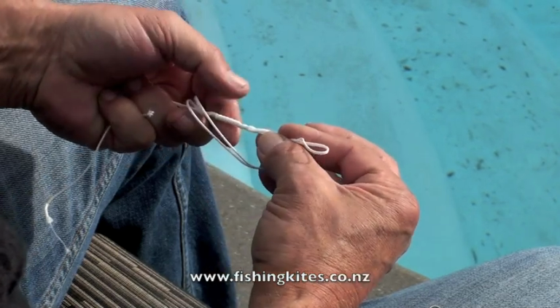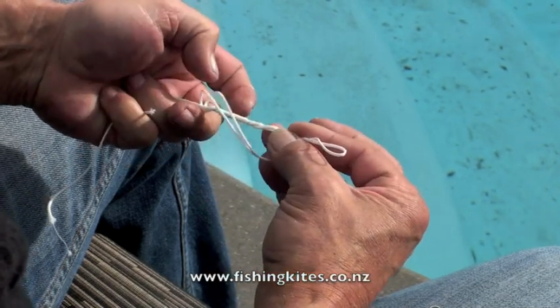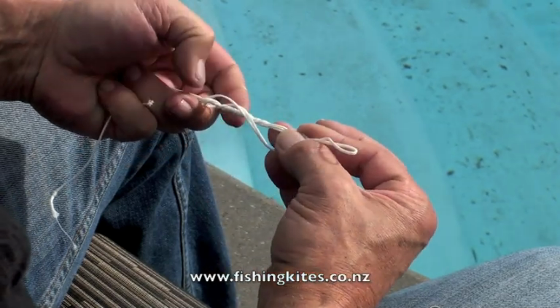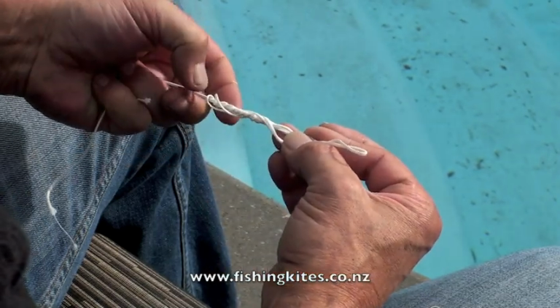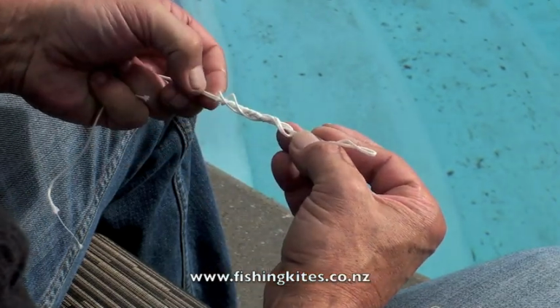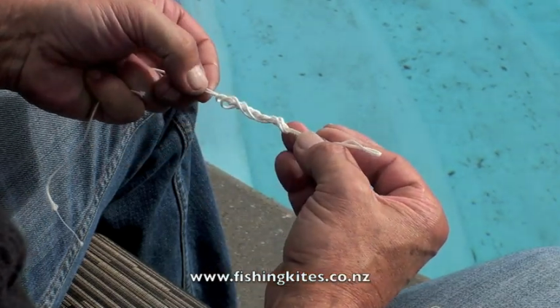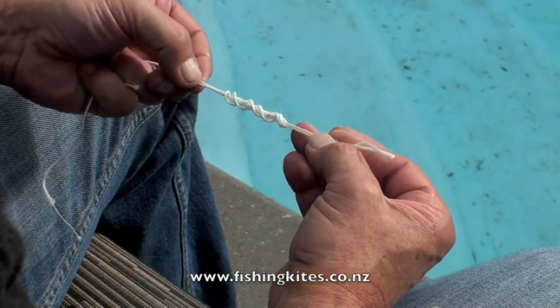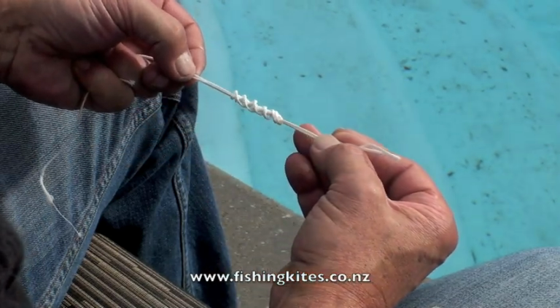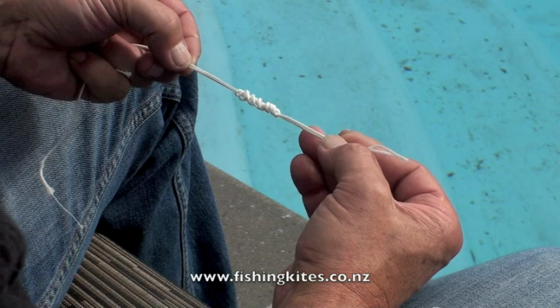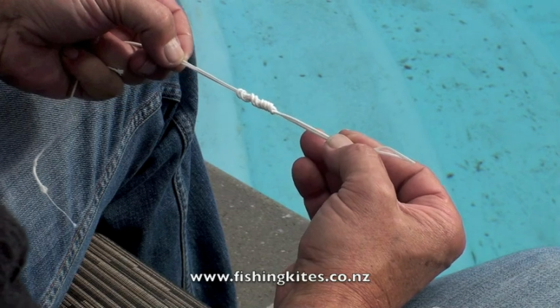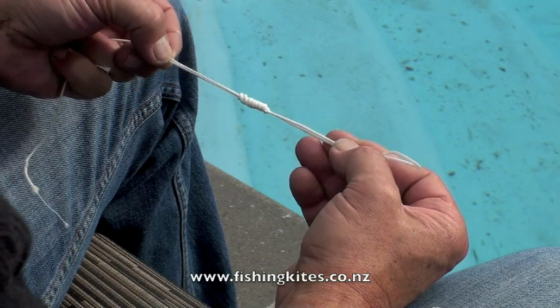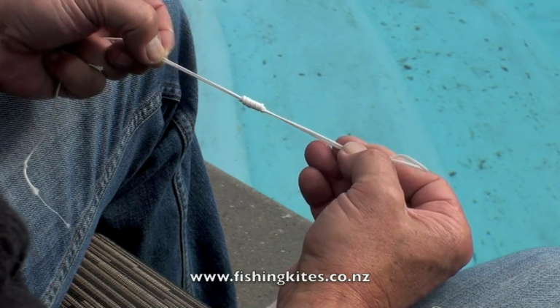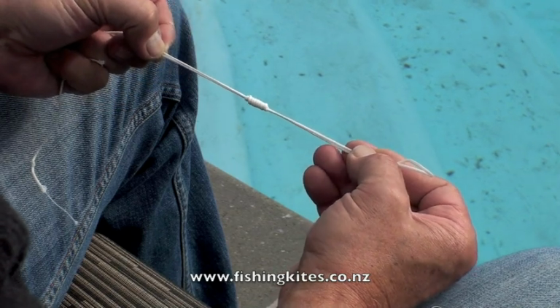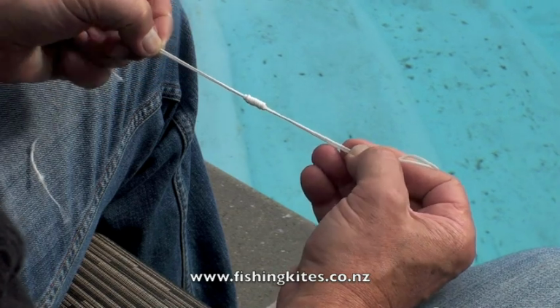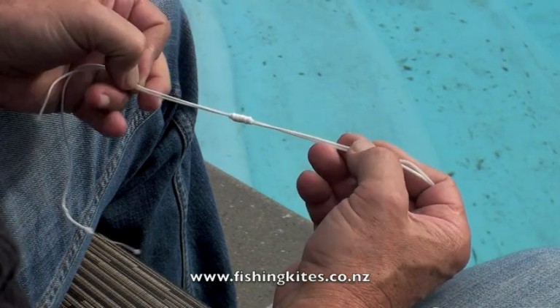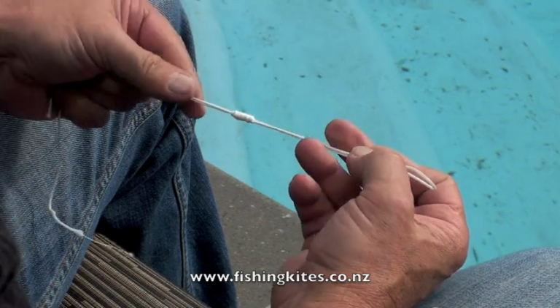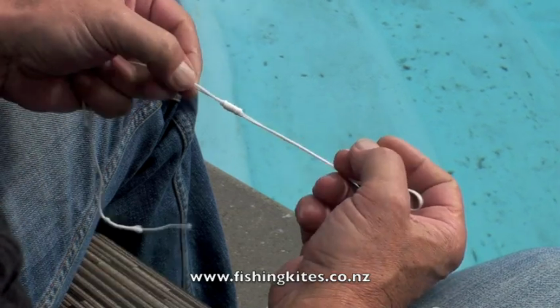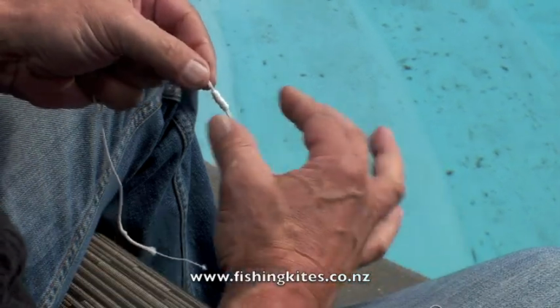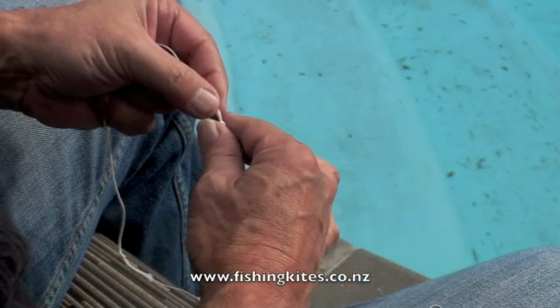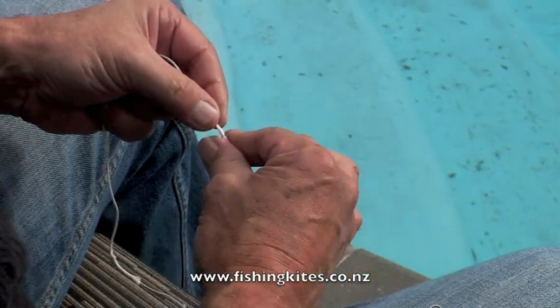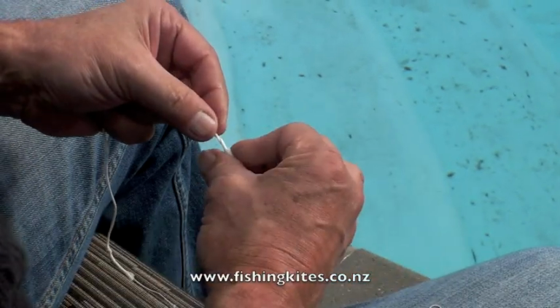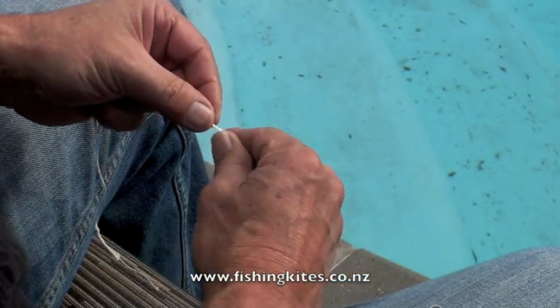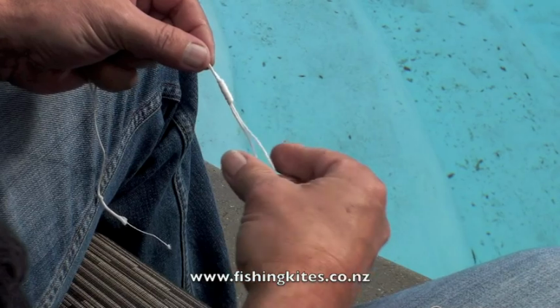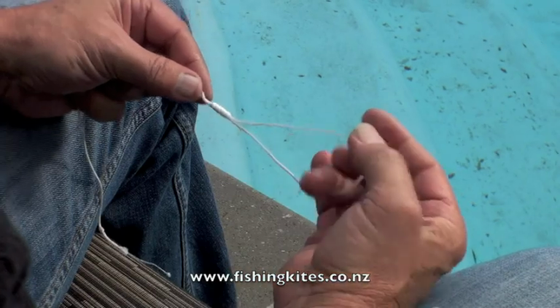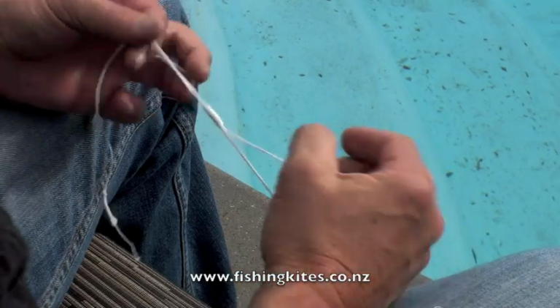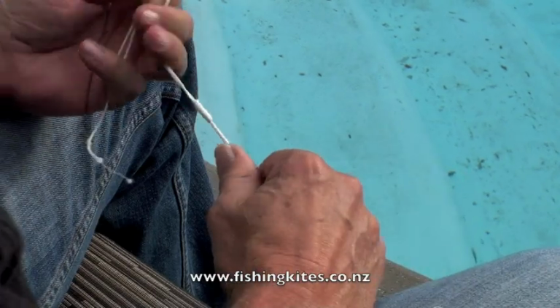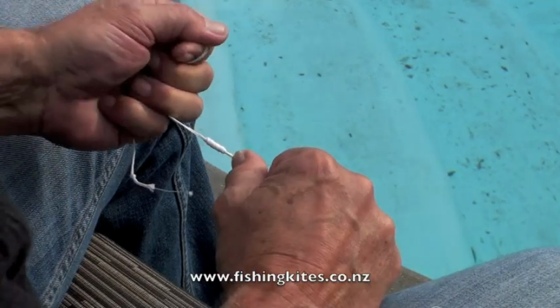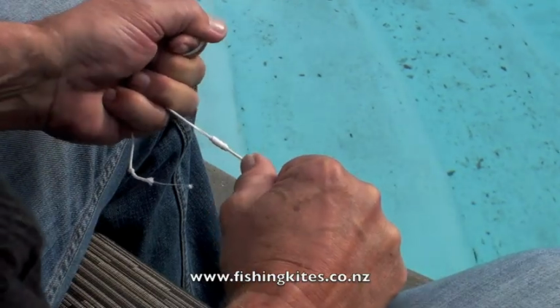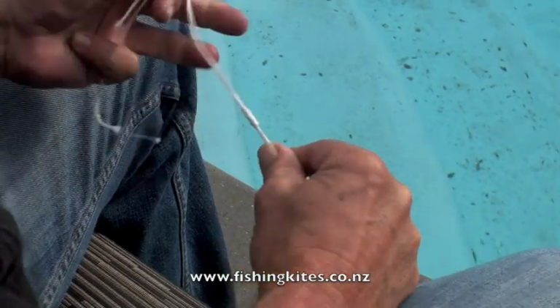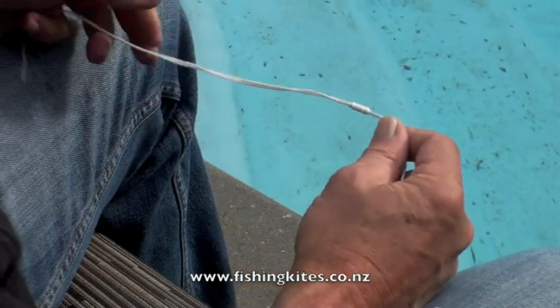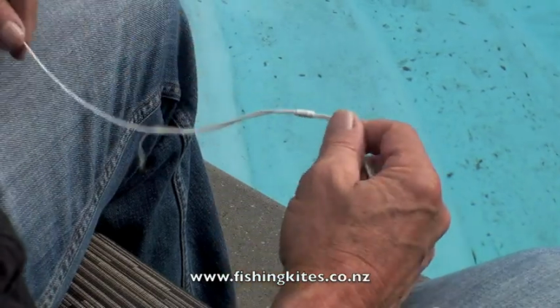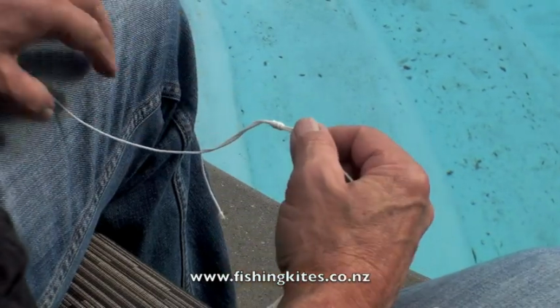As you're pulling it up, just keep an even tension on everything. Pull it up slowly and then roll it between your fingers — that will better align the coils before you give it that final nip up.